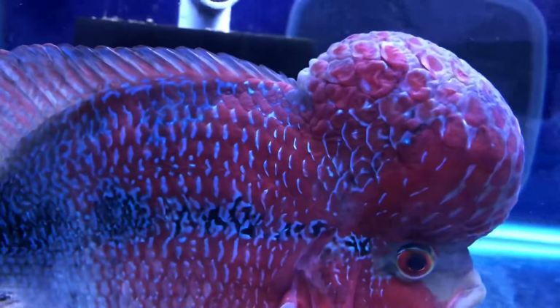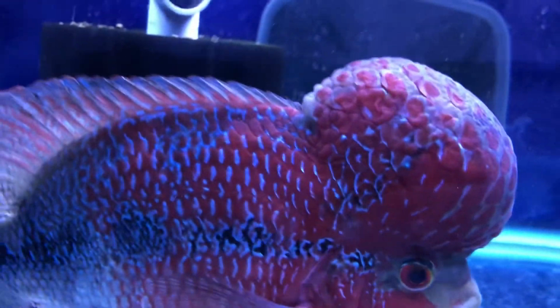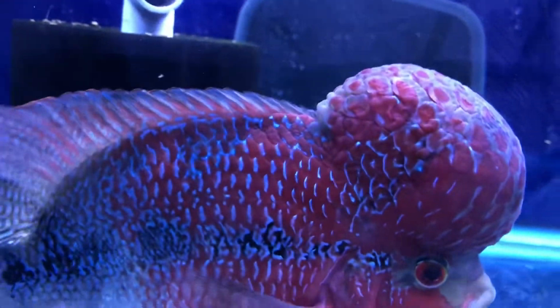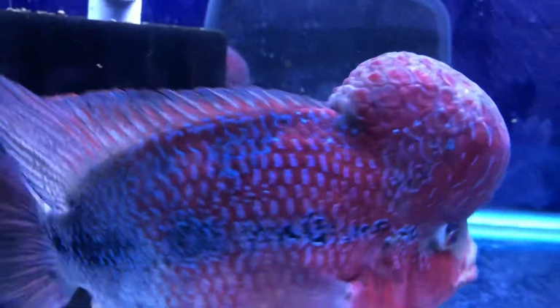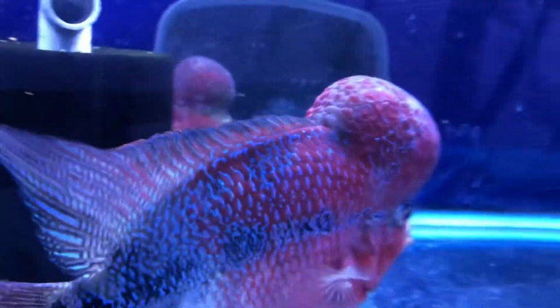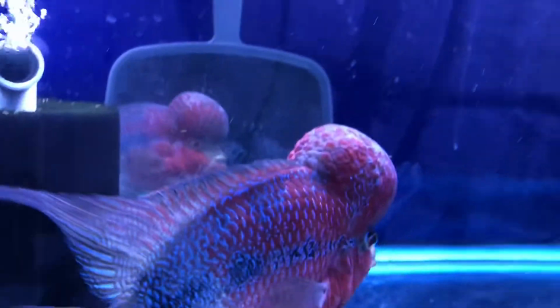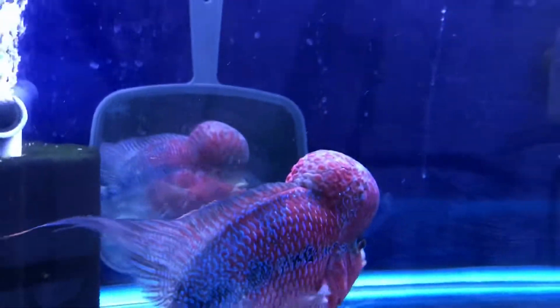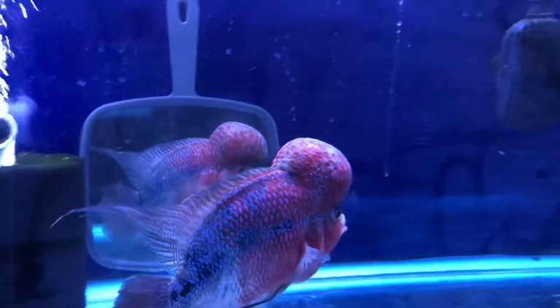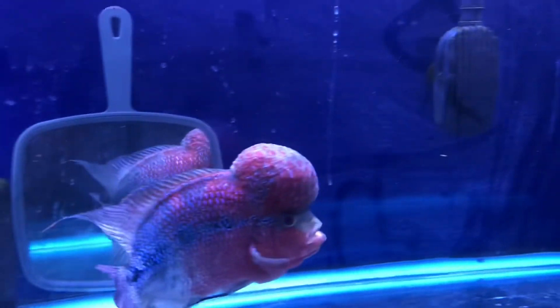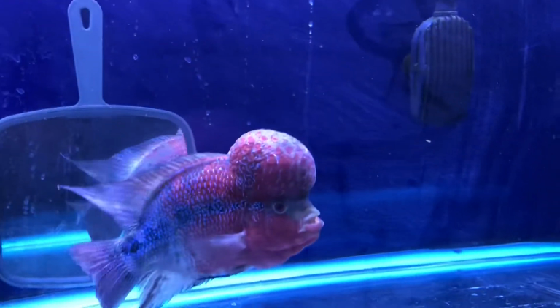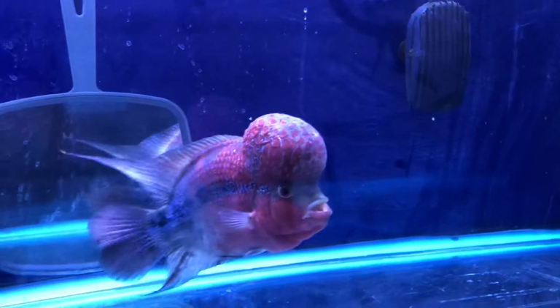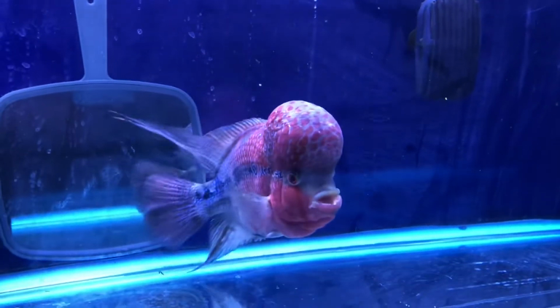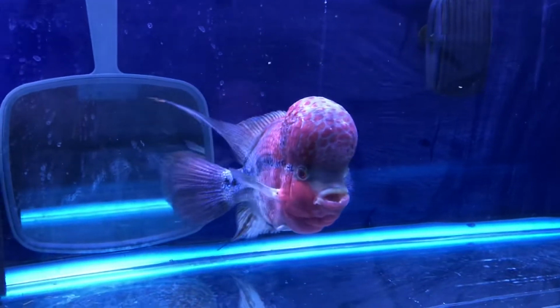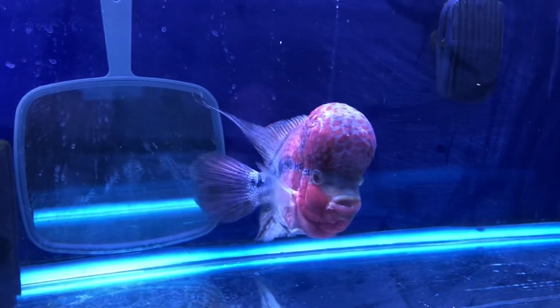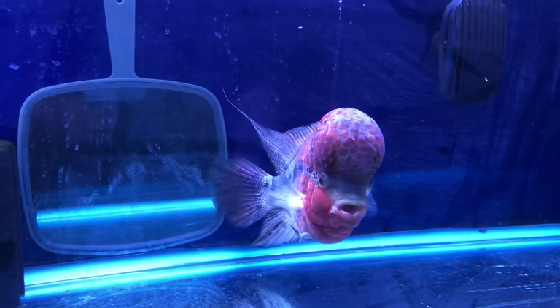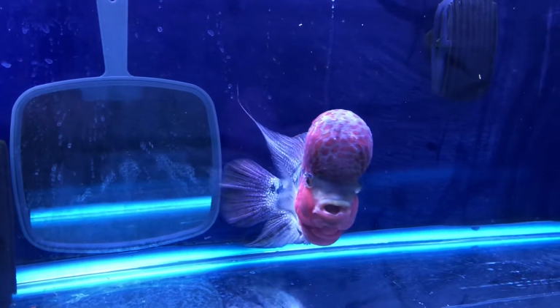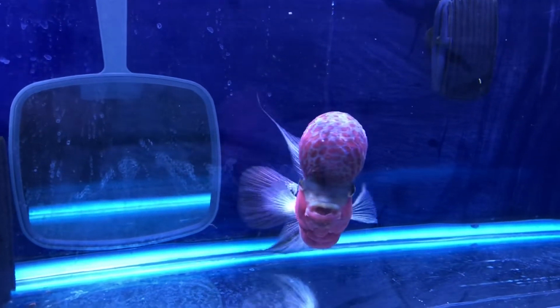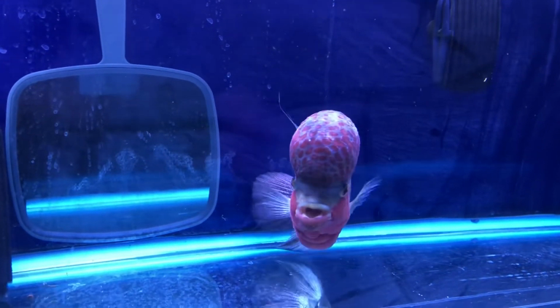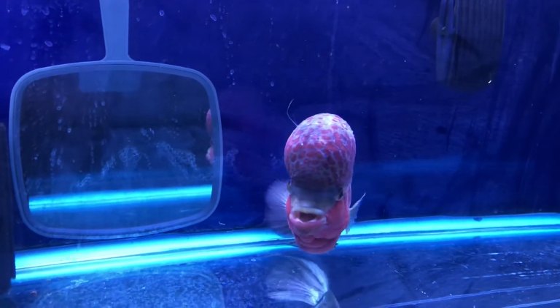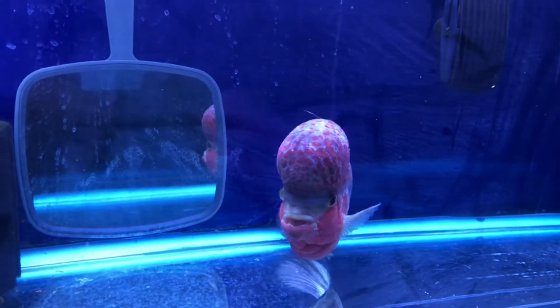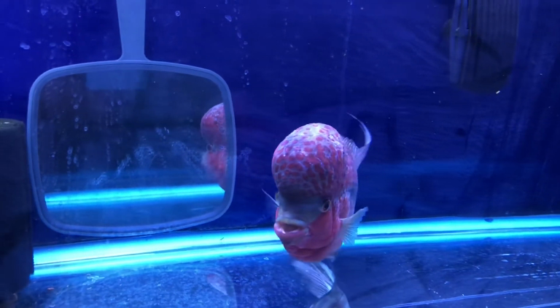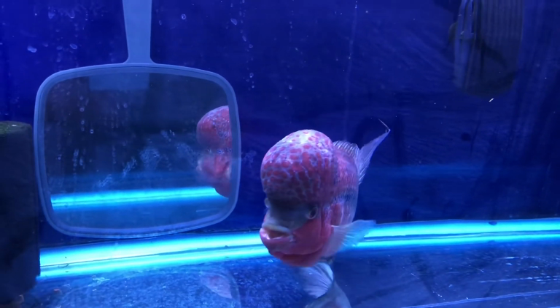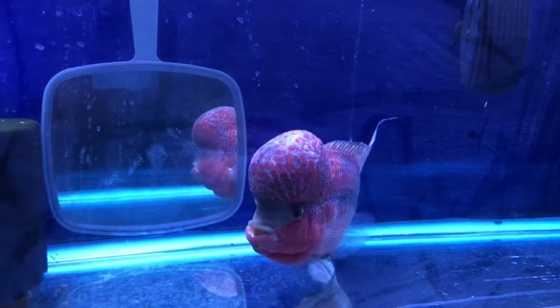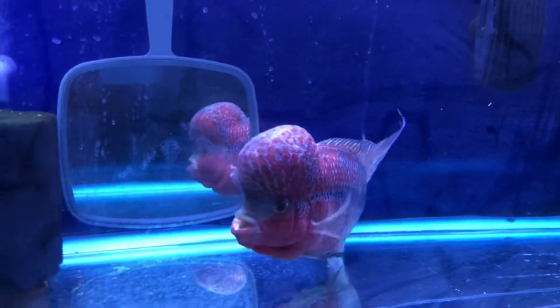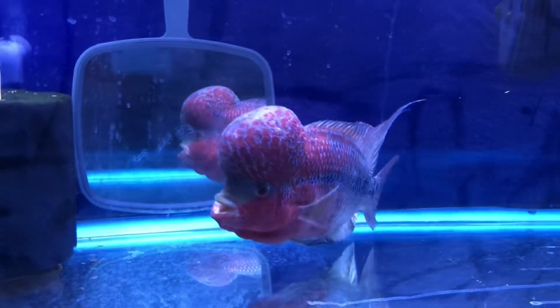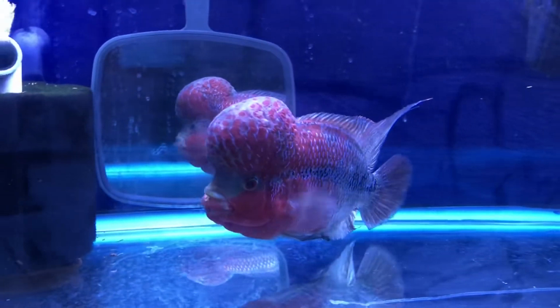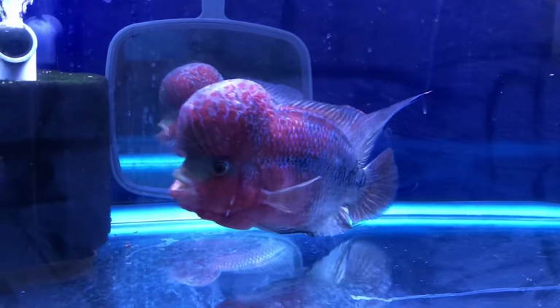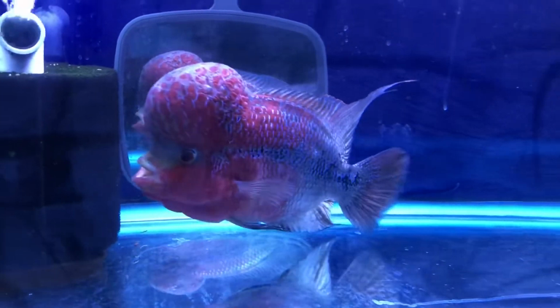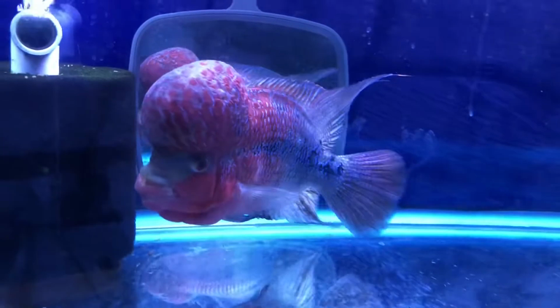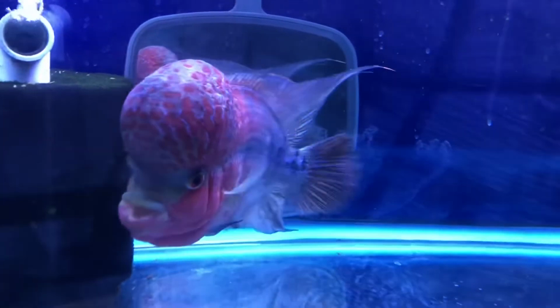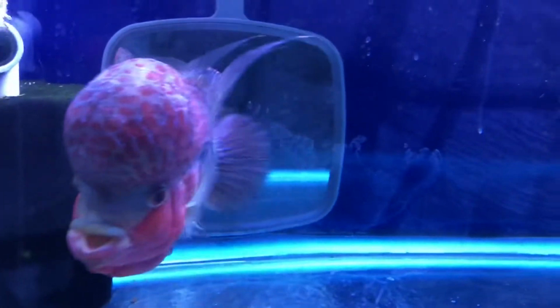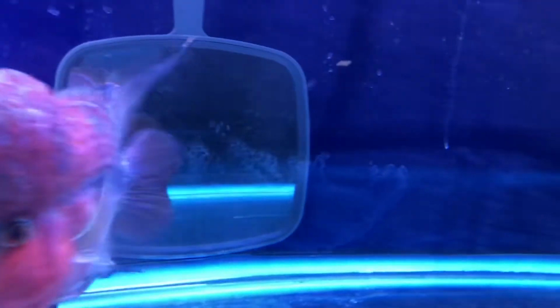I held the water changes after that last 50%. I've held them for about three days now. Tomorrow I'll probably do a 50% again, and I'm keeping quite an eye on his poop.